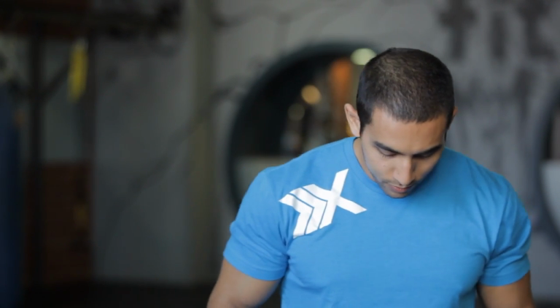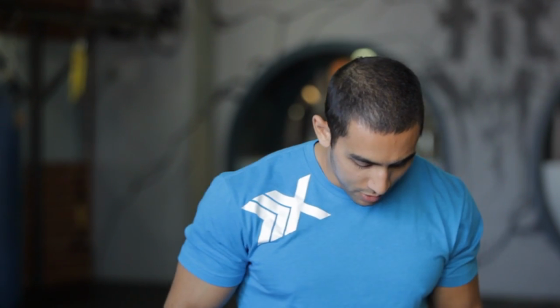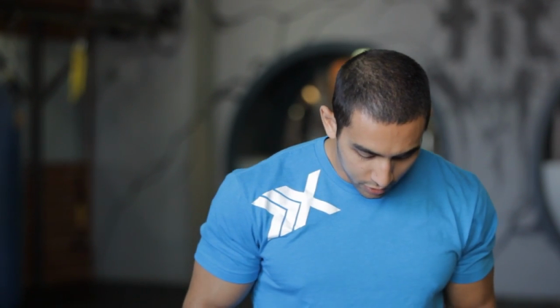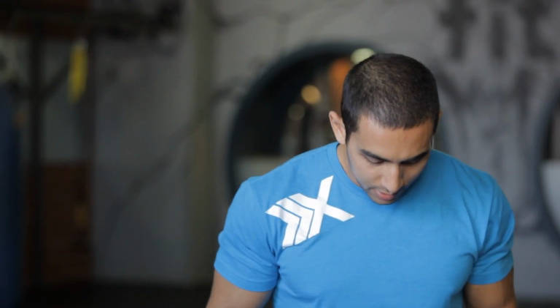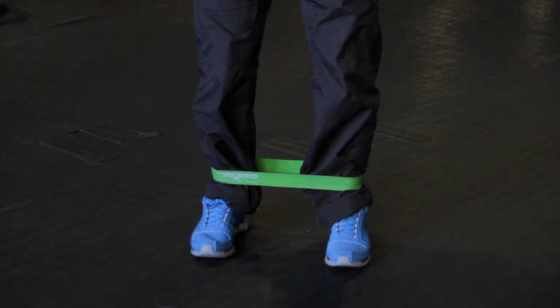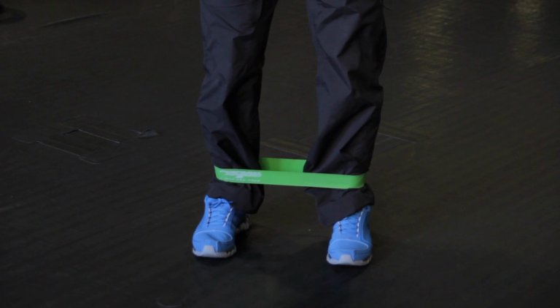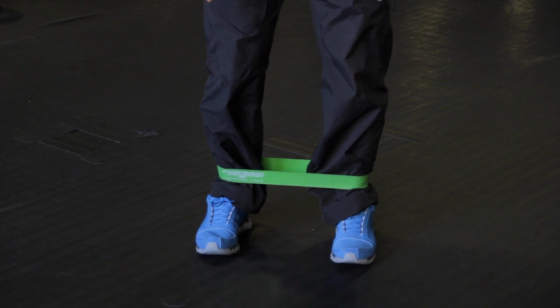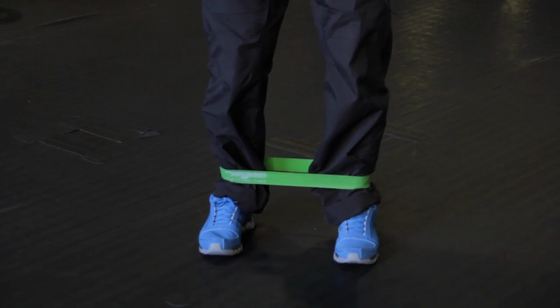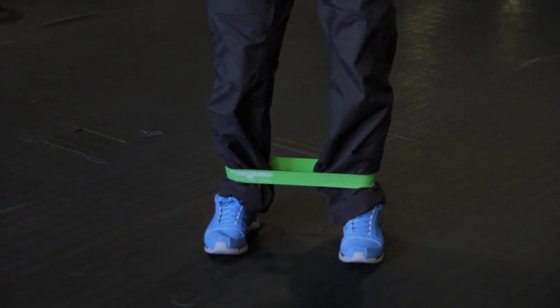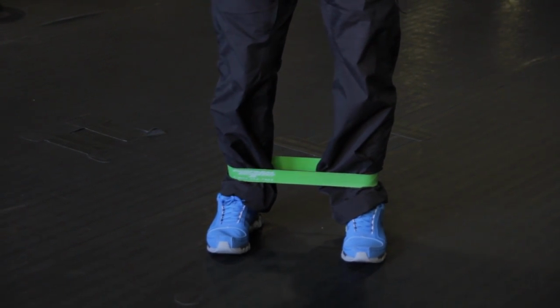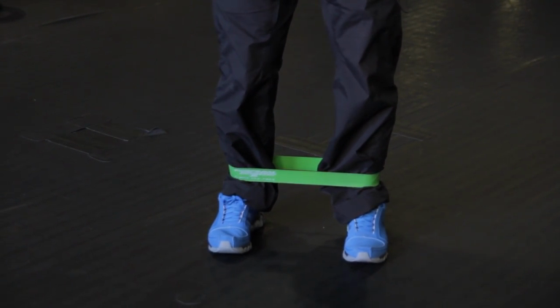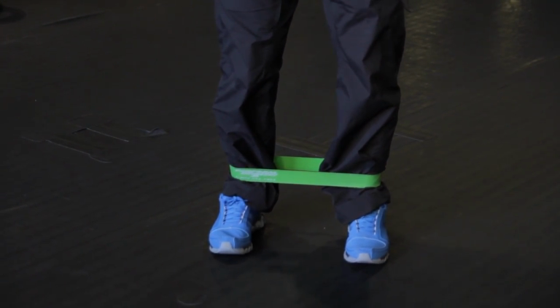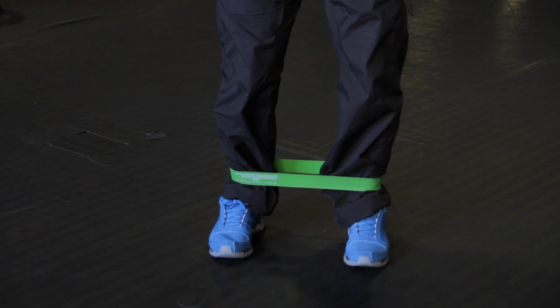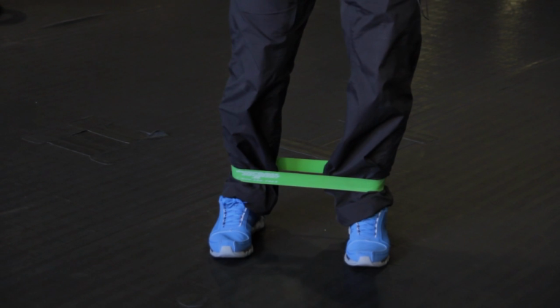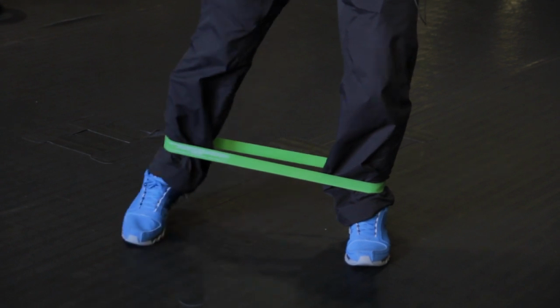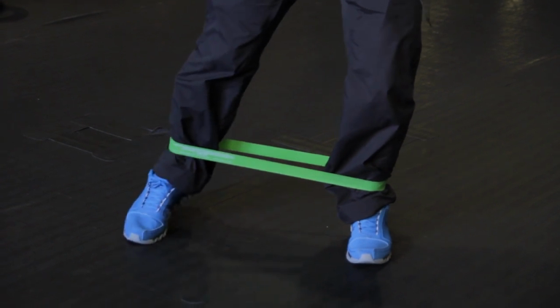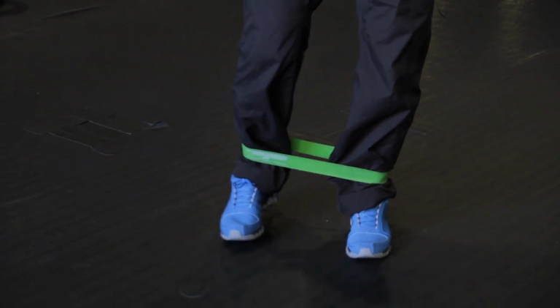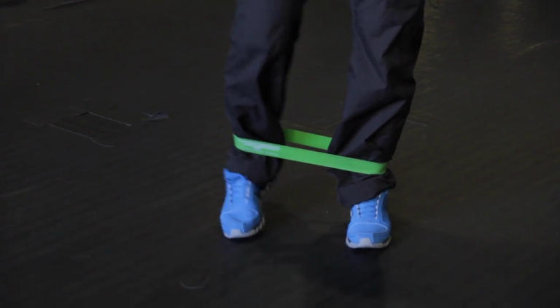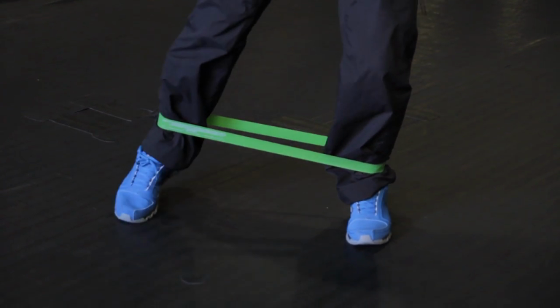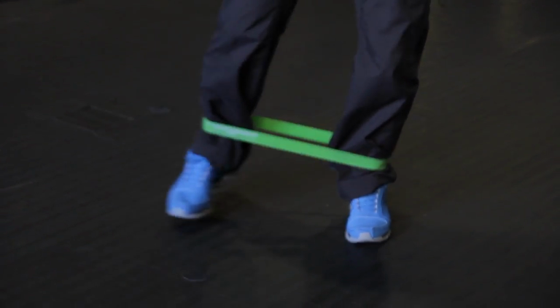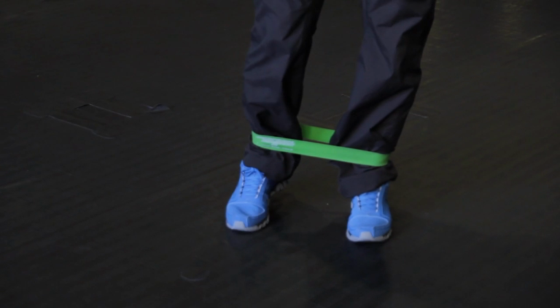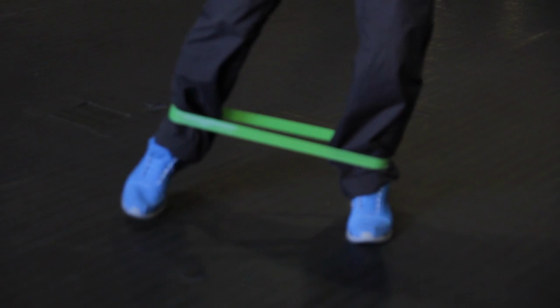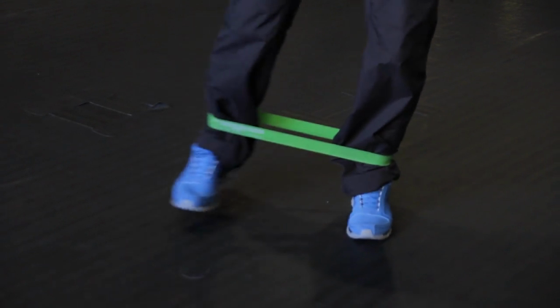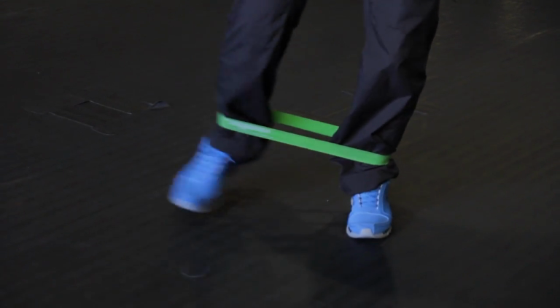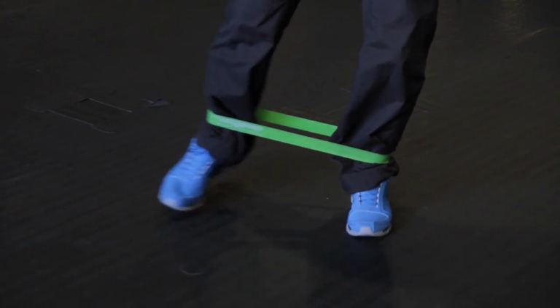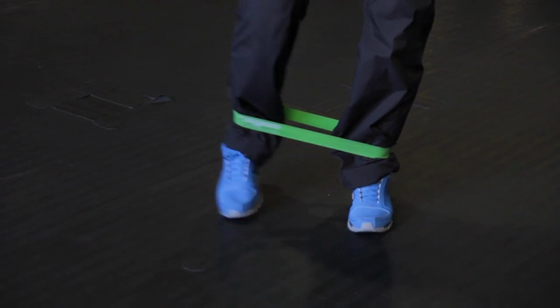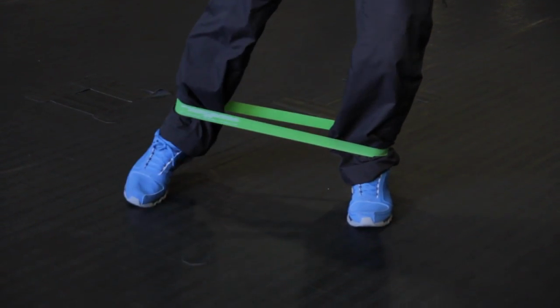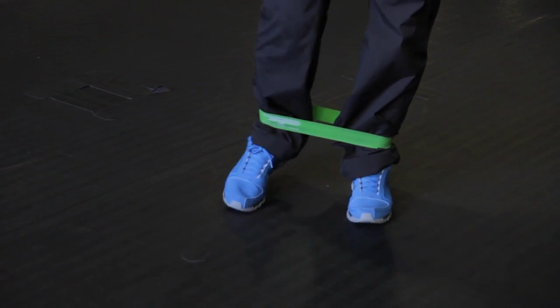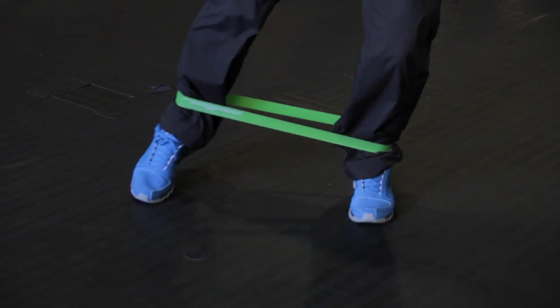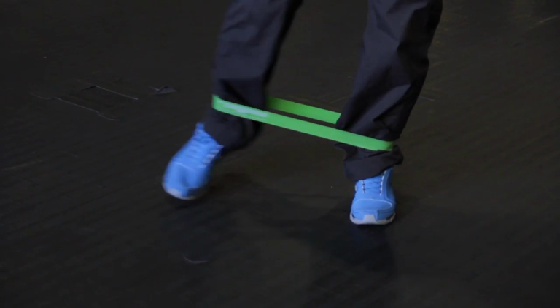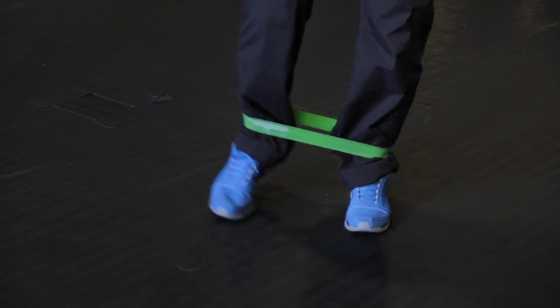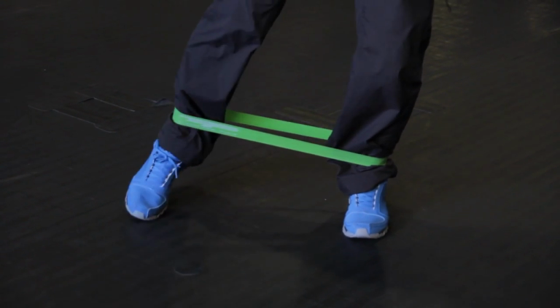One thing you can do is stand with your feet shoulder width apart, have the resistance band just above the ankles, and you're just going to step out and bring your foot back. If you really want to challenge yourself, do this for 30 to 45 seconds straight and do it as fast as you can.